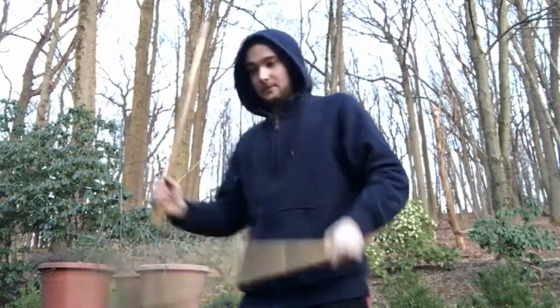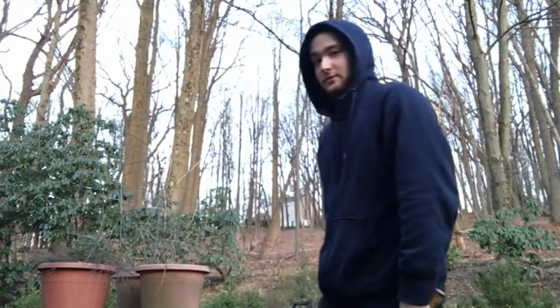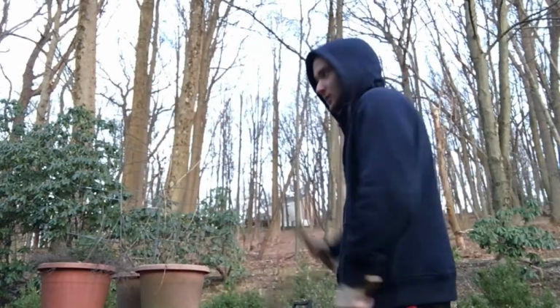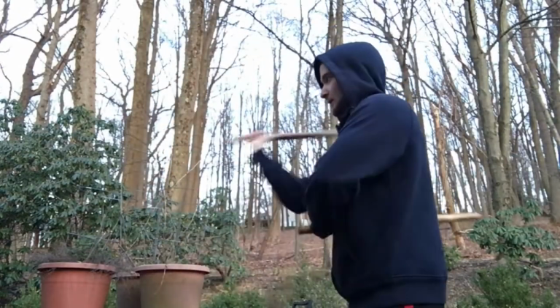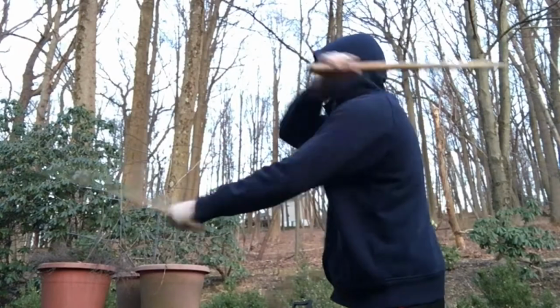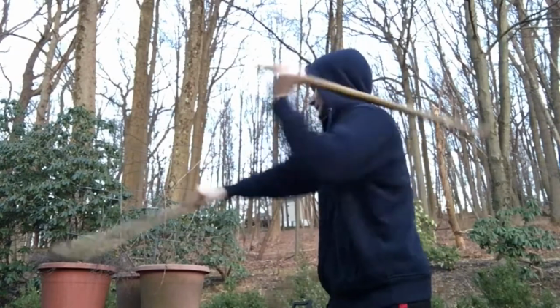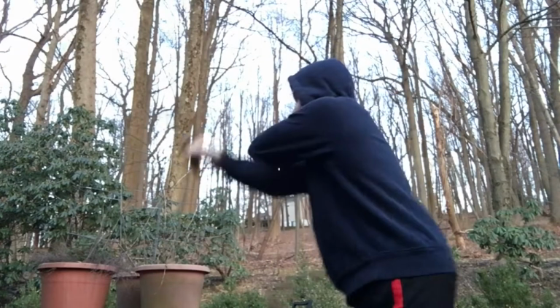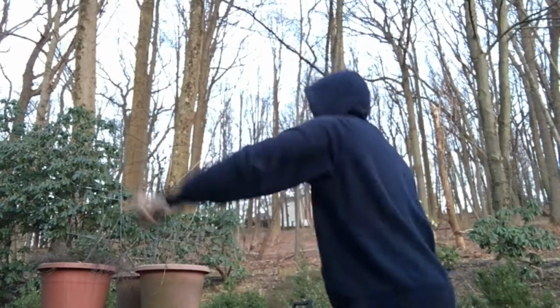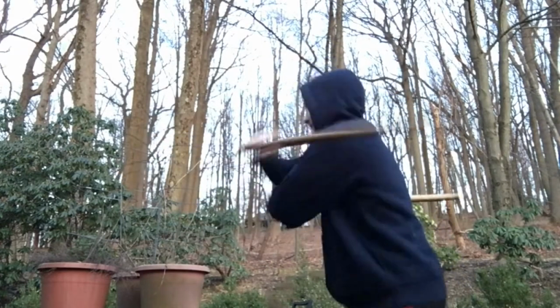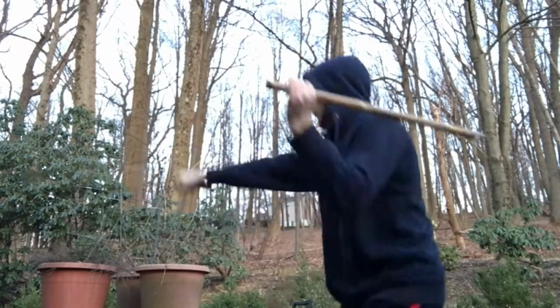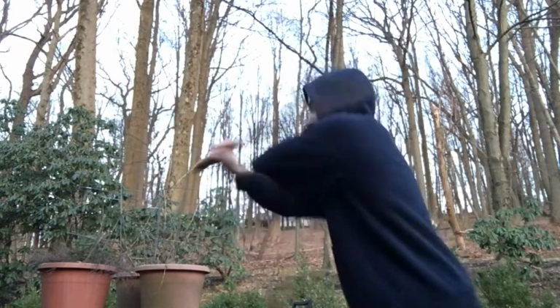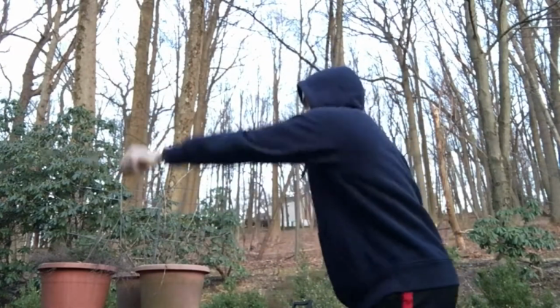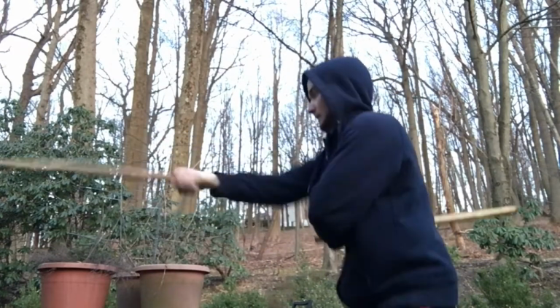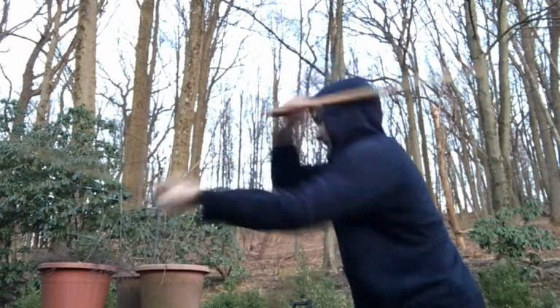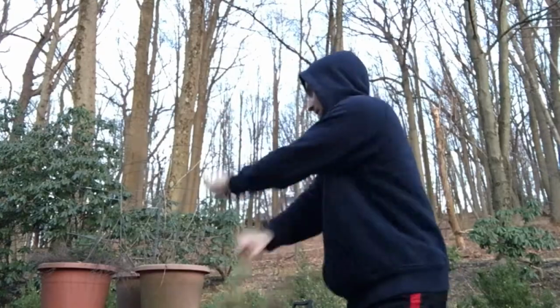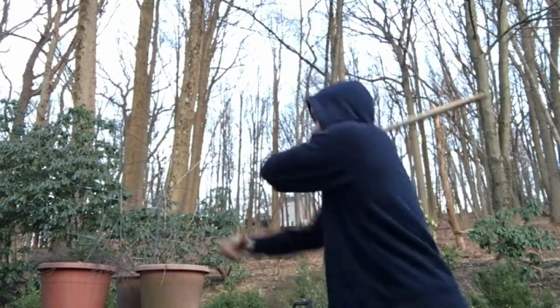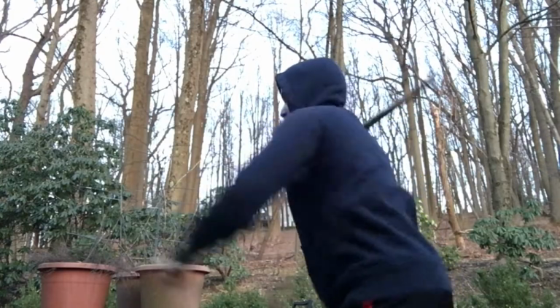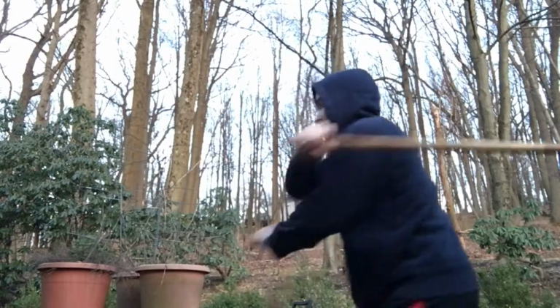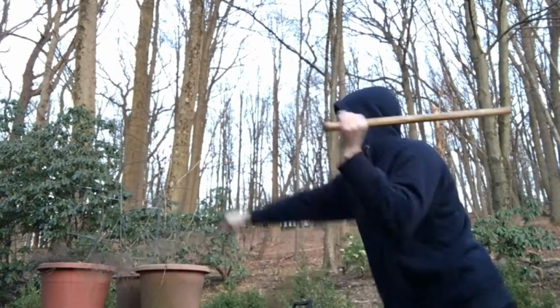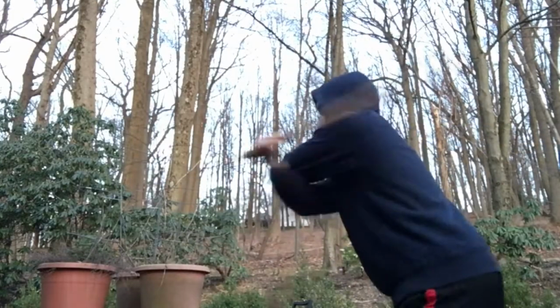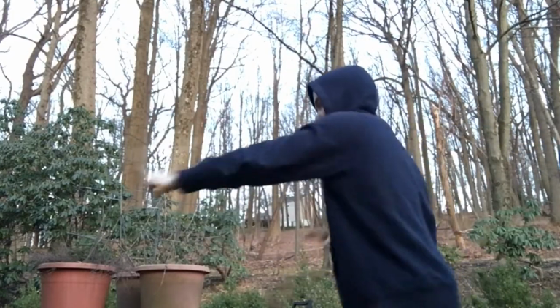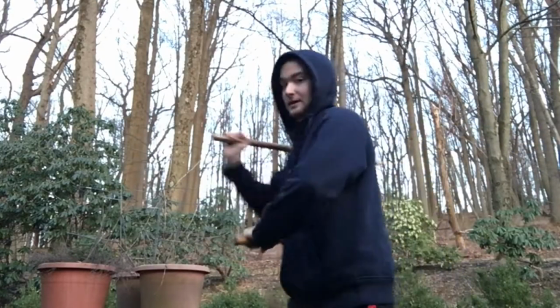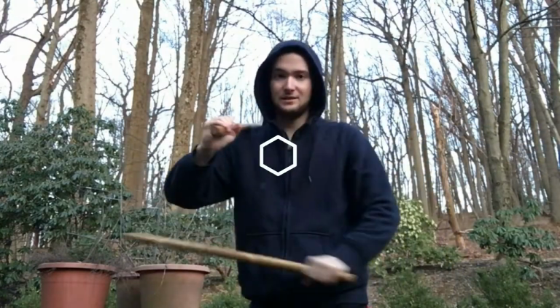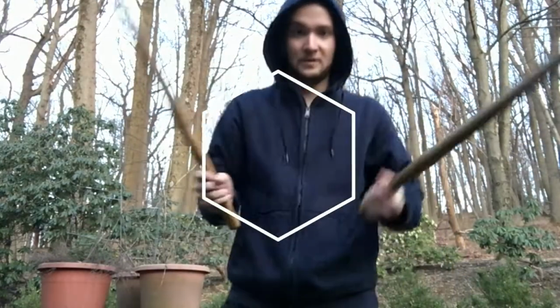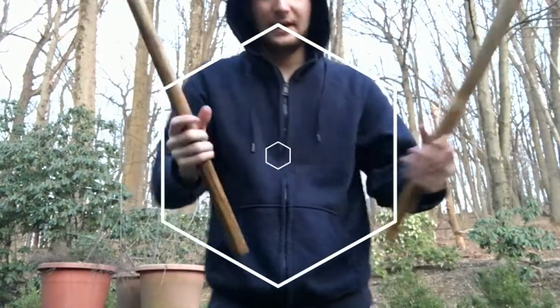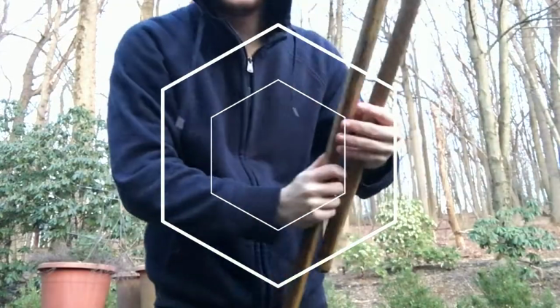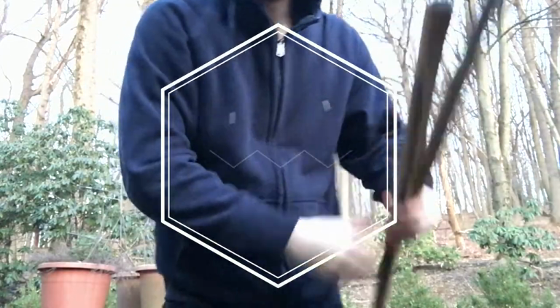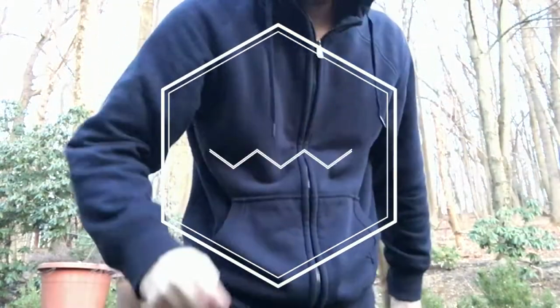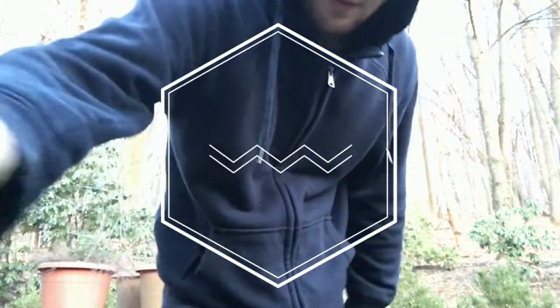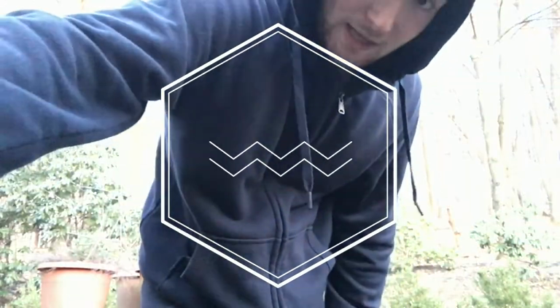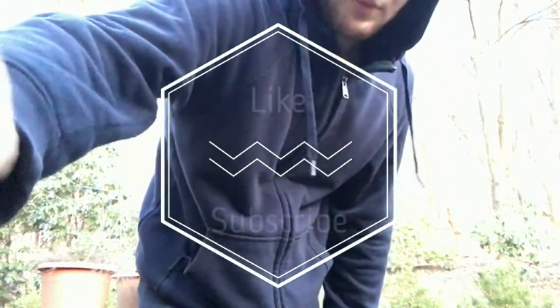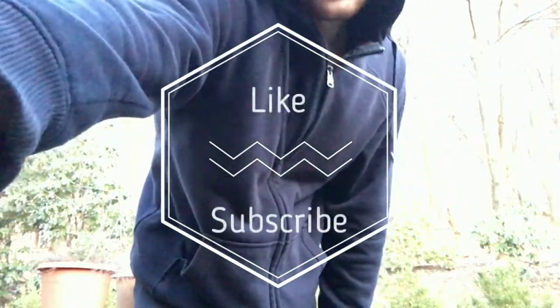I'm gonna show you from this angle. And that's heaven six — go have fun with that, and if you can, practice with a partner.